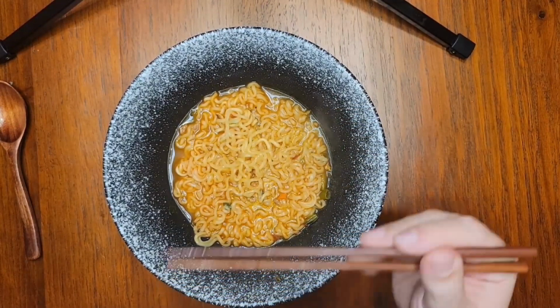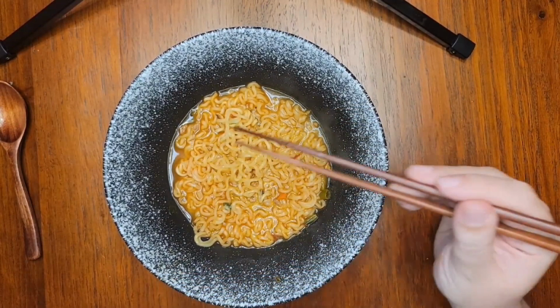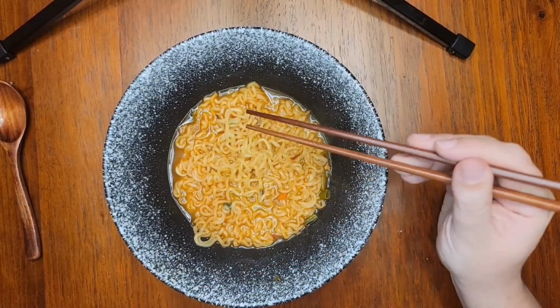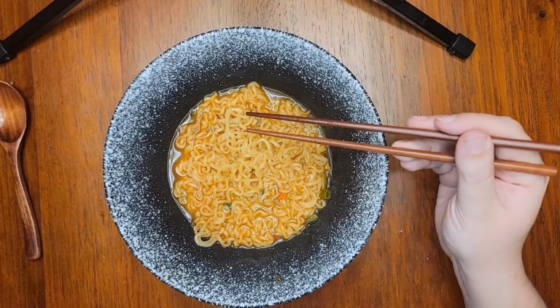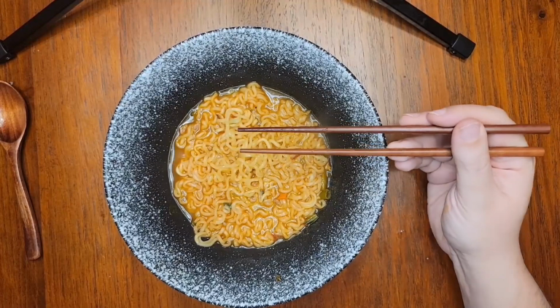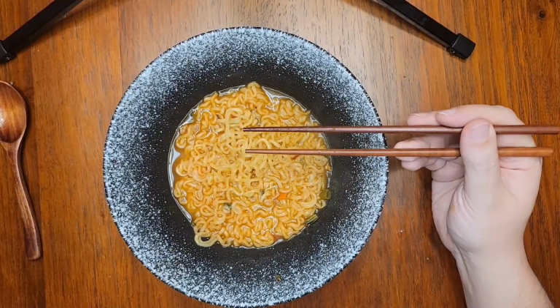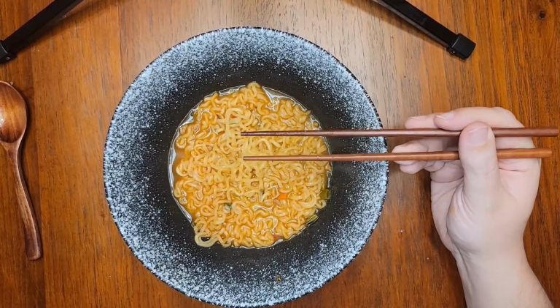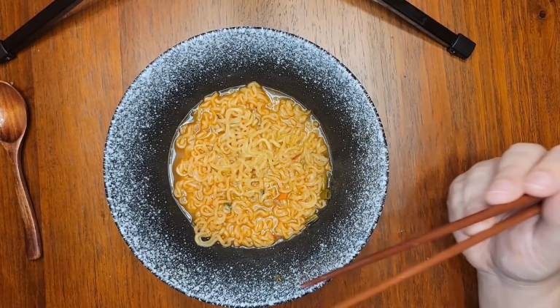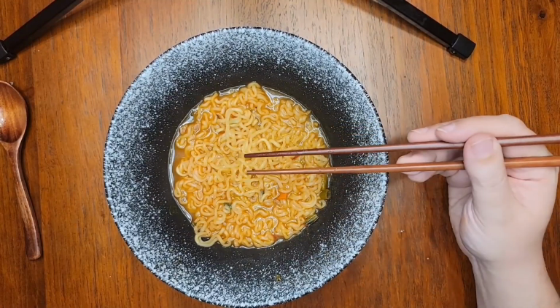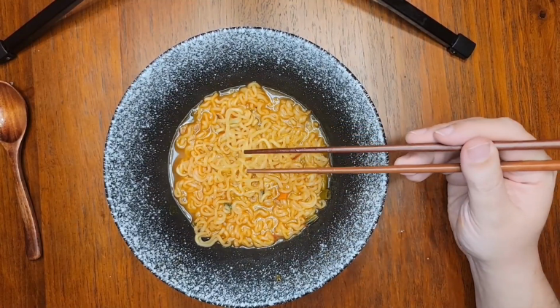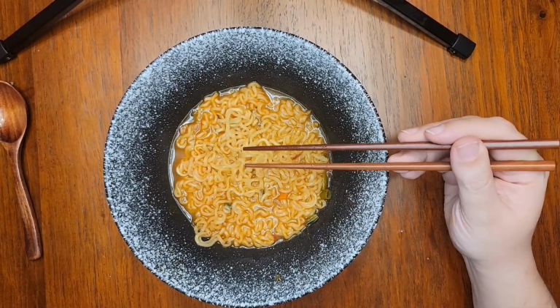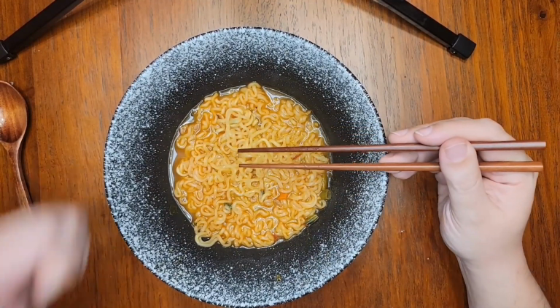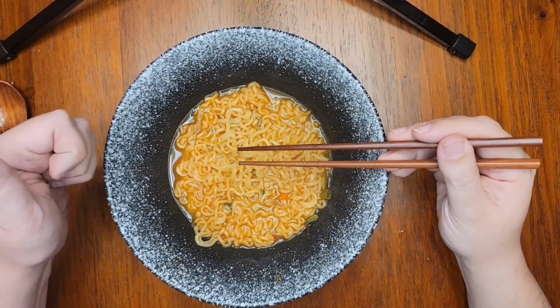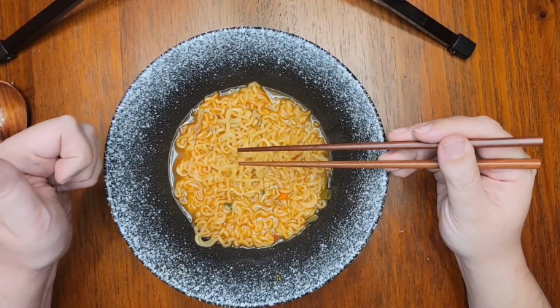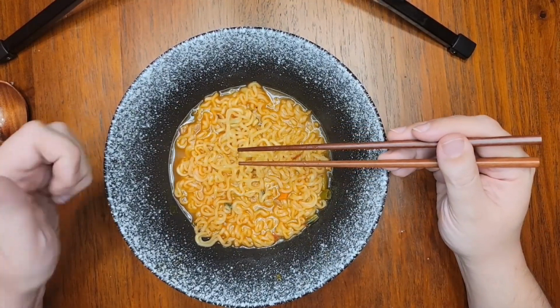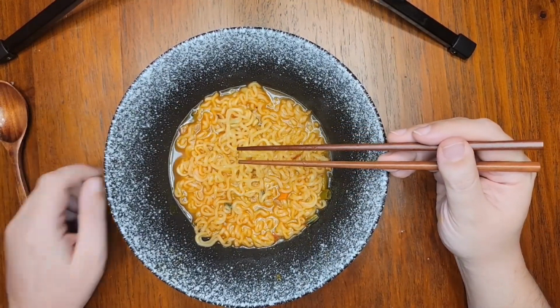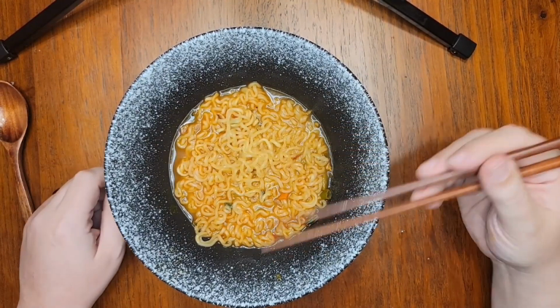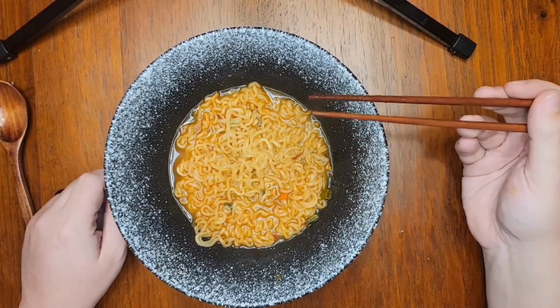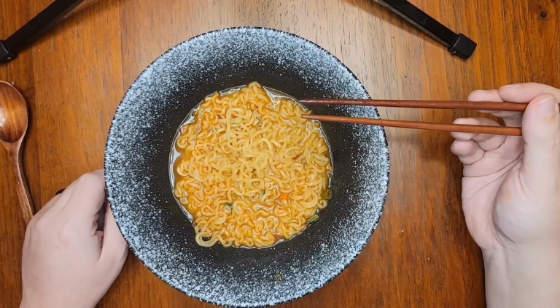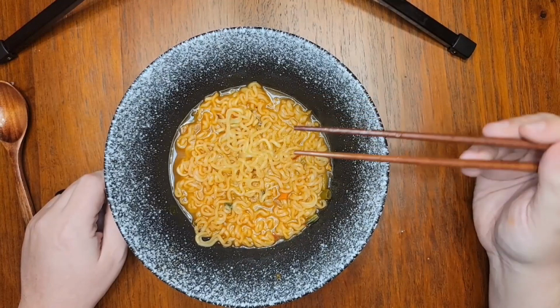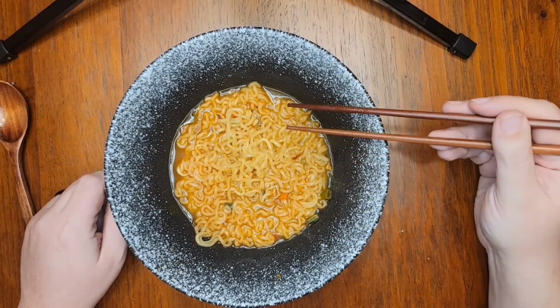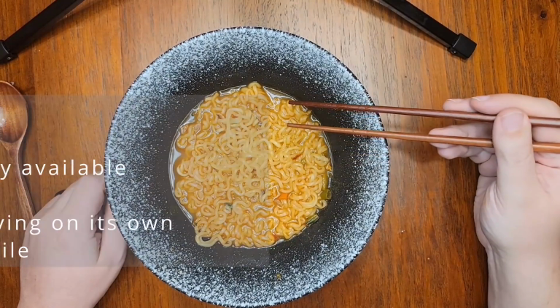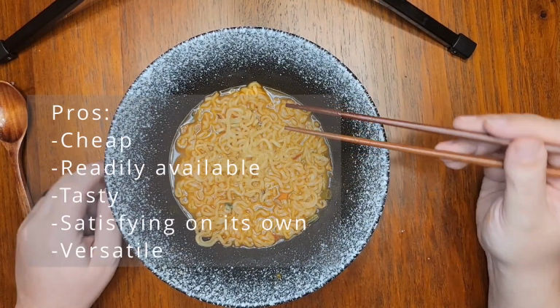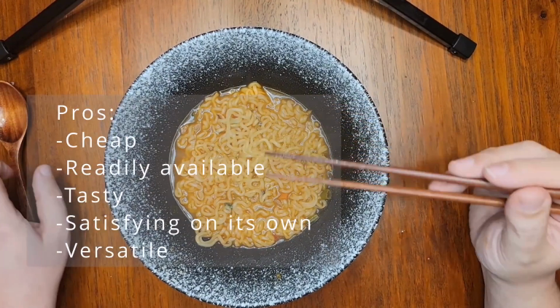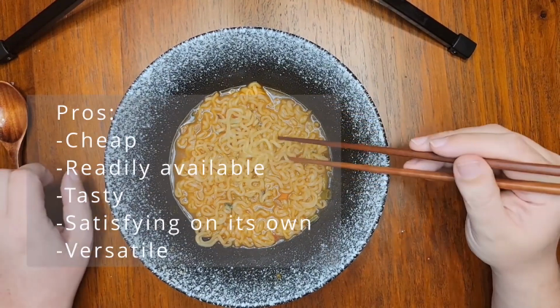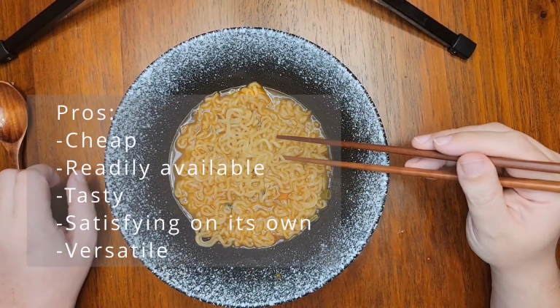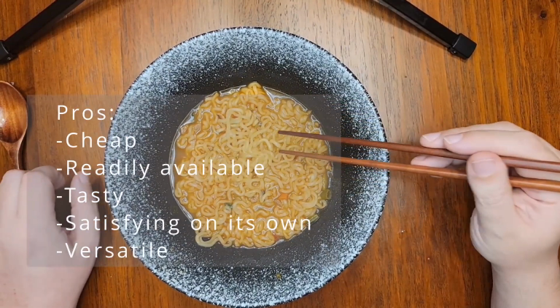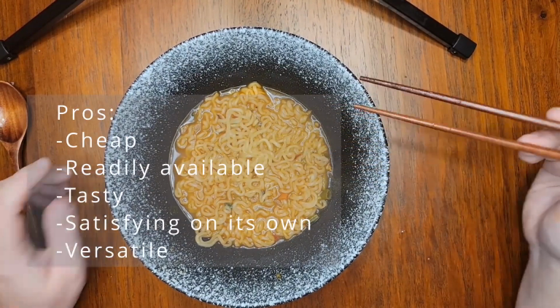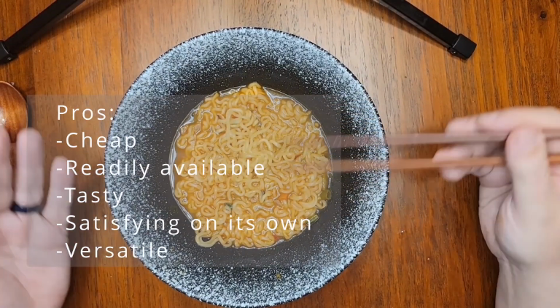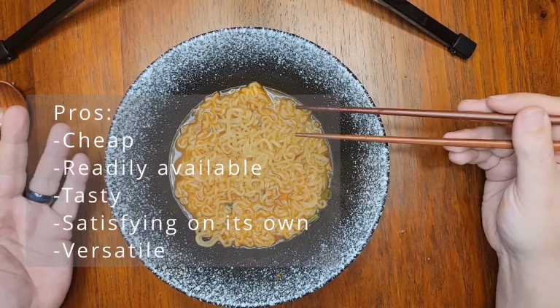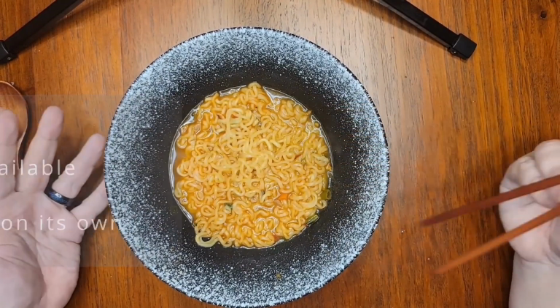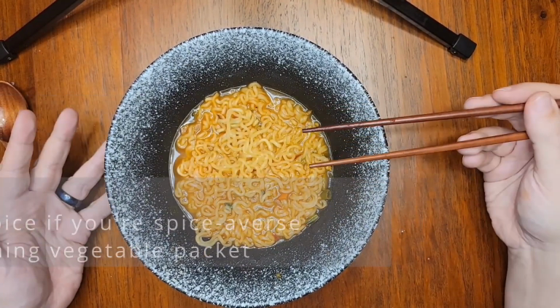And there we have it. Would I buy this again? Absolutely, and I regularly do. It's cheap, tasty, and versatile — which is an excellent combination.